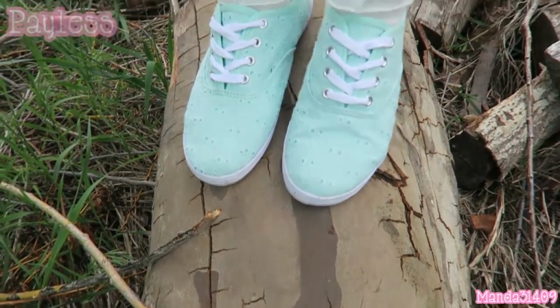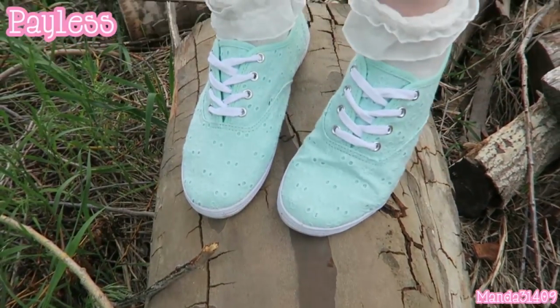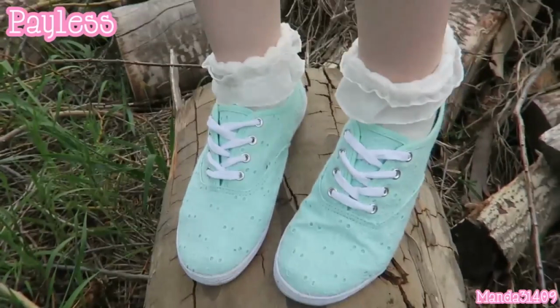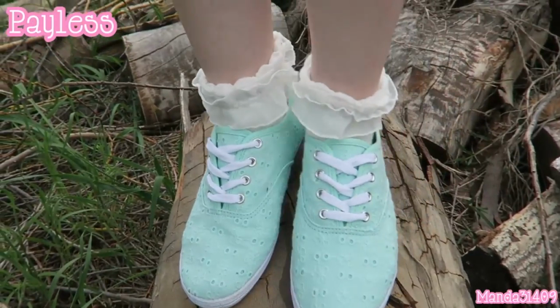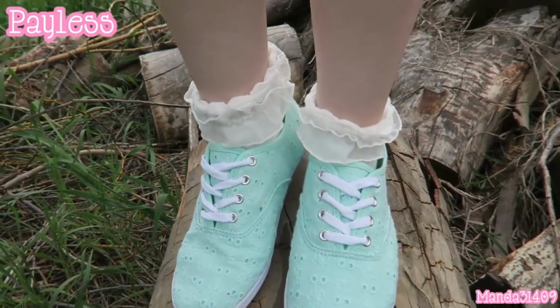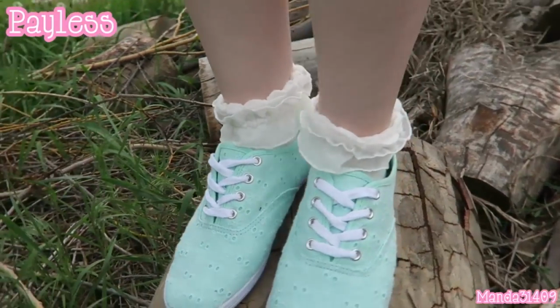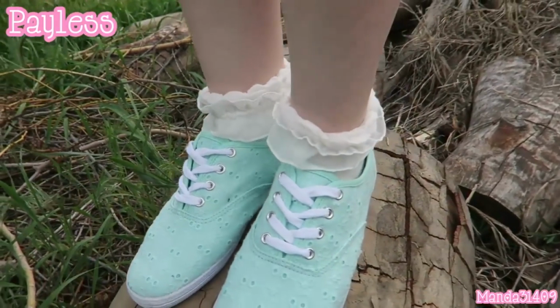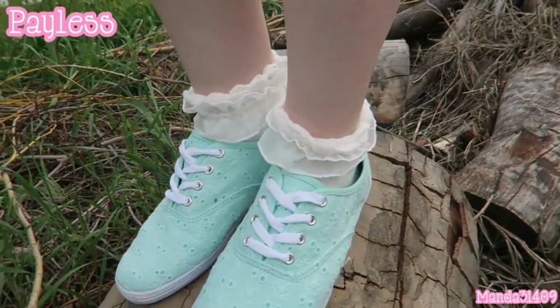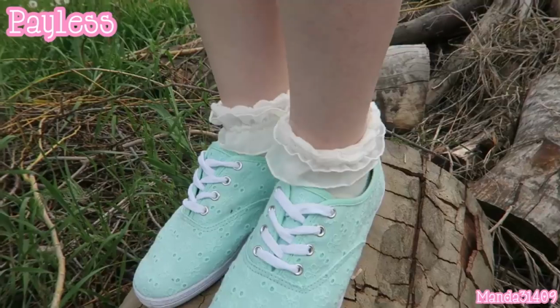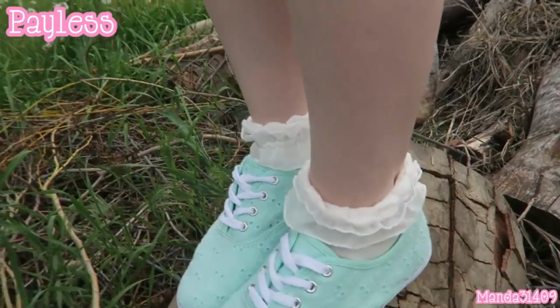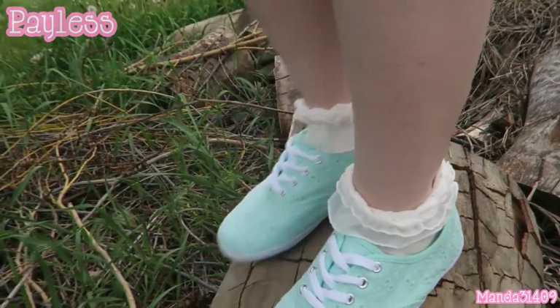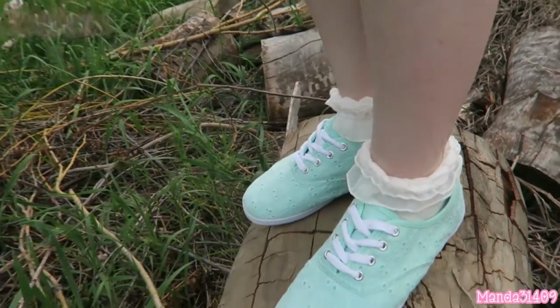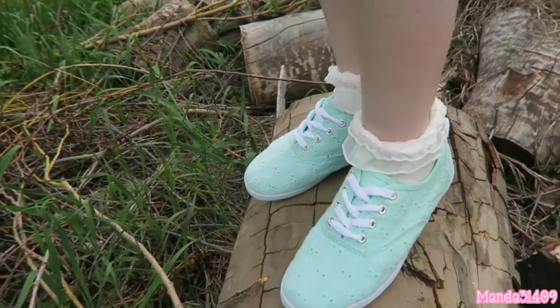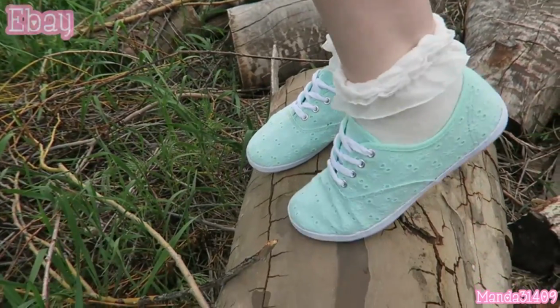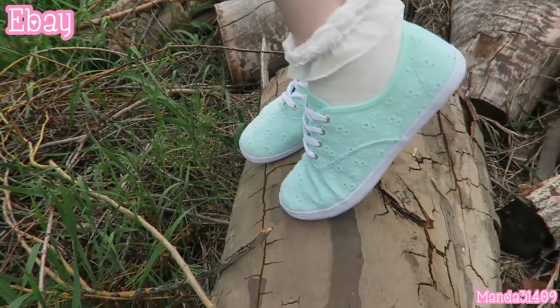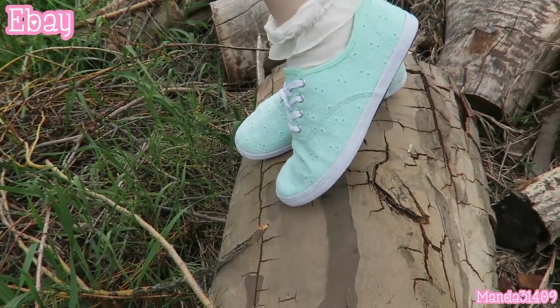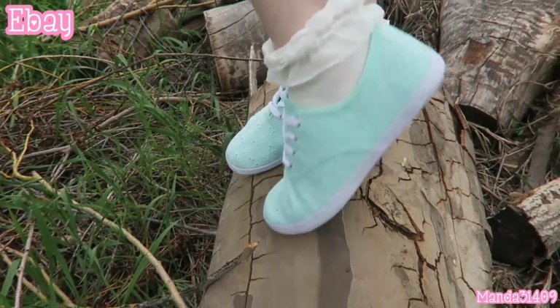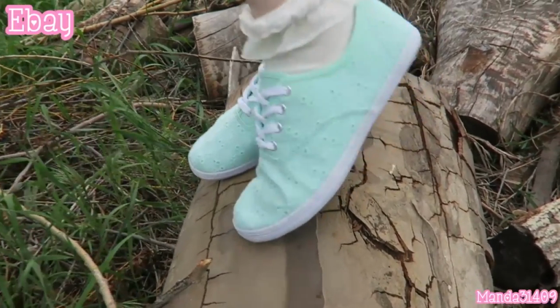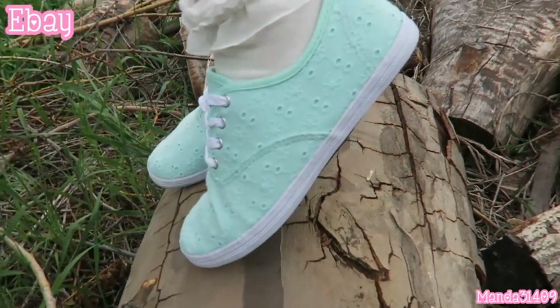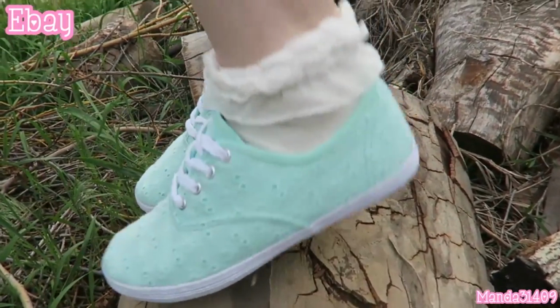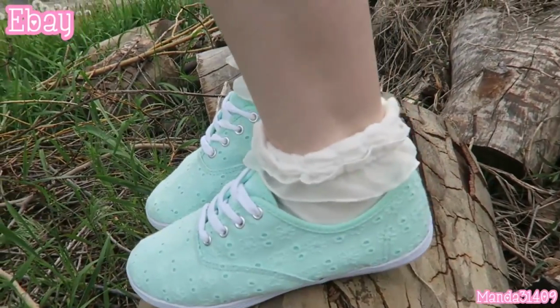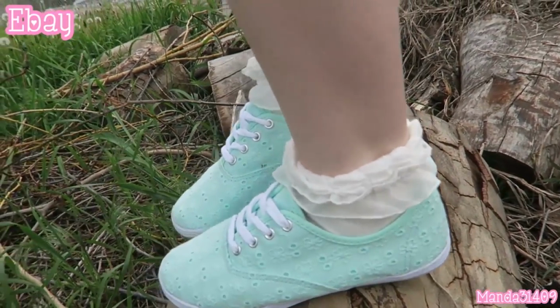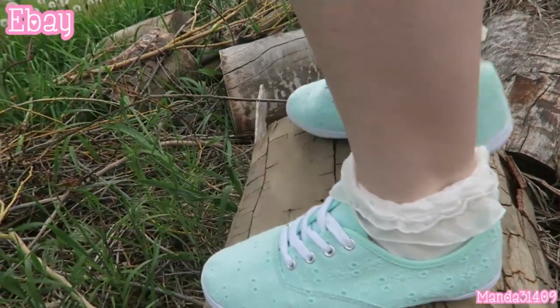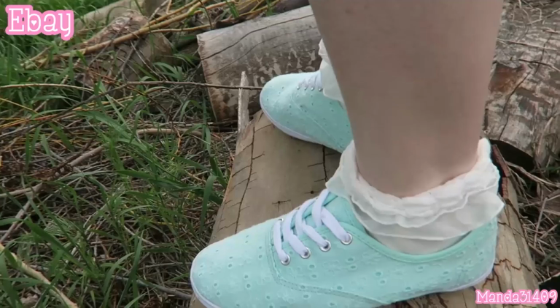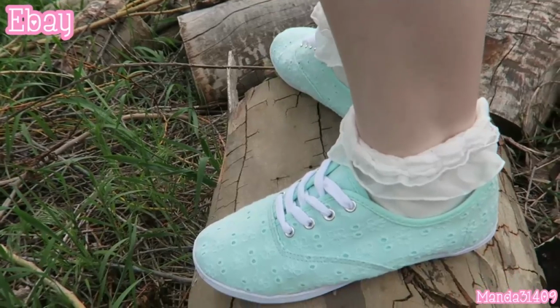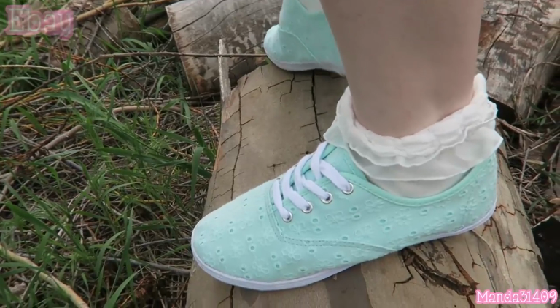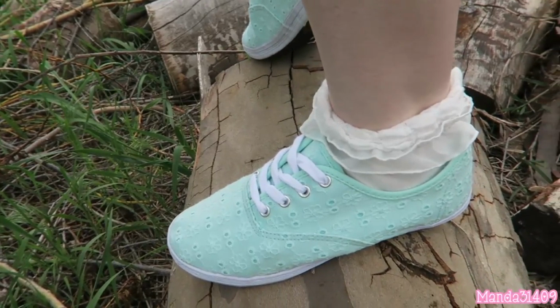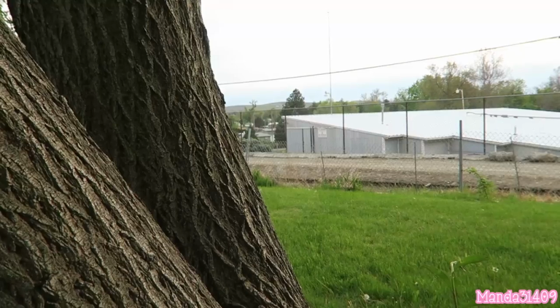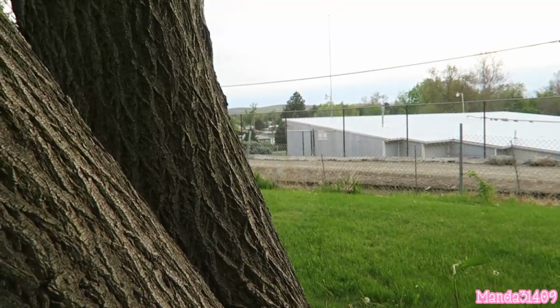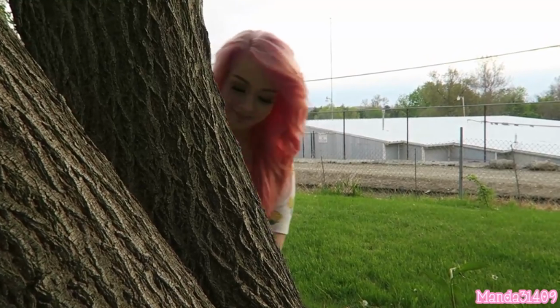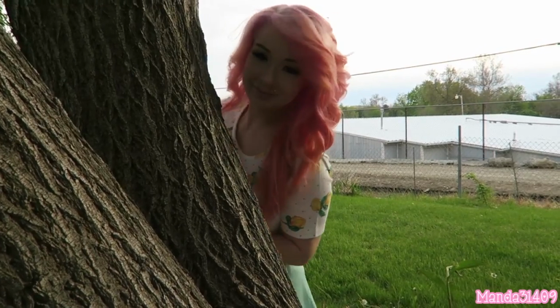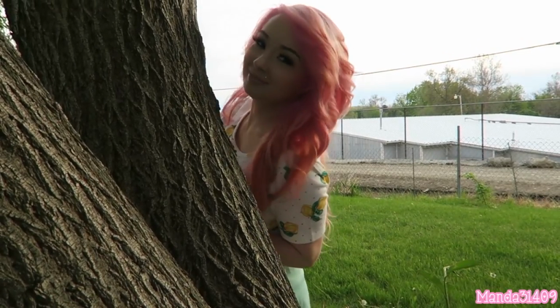My shoes are from Payless — I also got these in pink. They are the brand American Eagle. I got my socks off of eBay, but you can also get them at Dollar Tree.